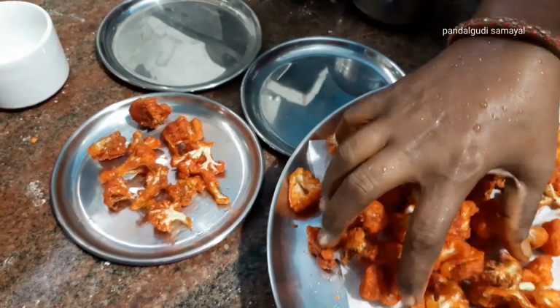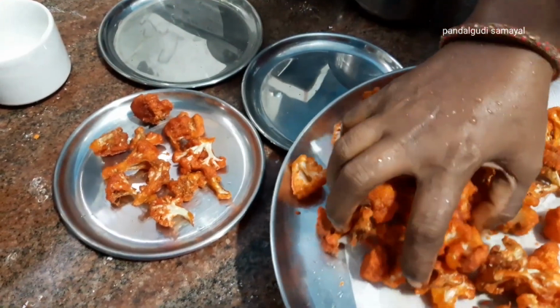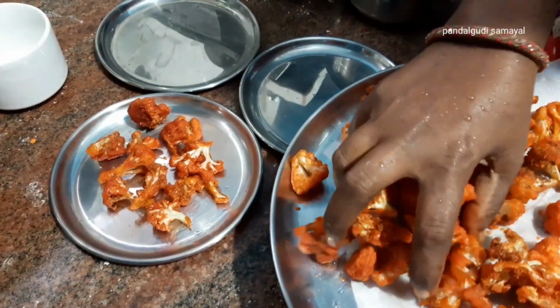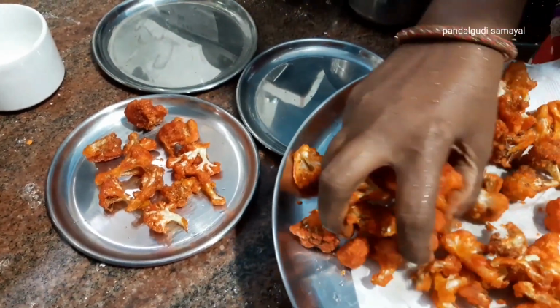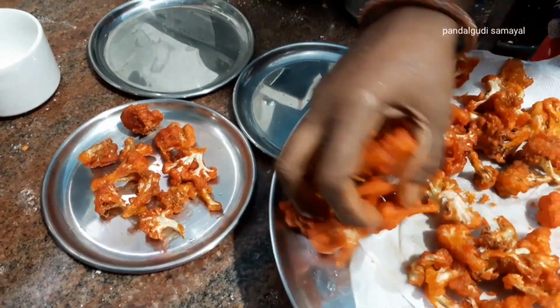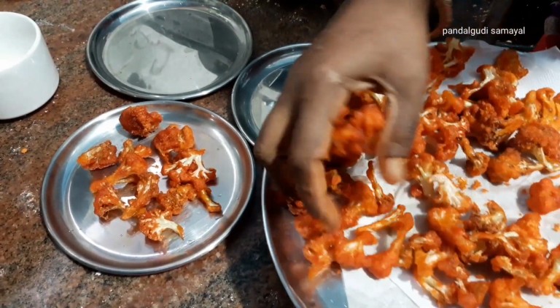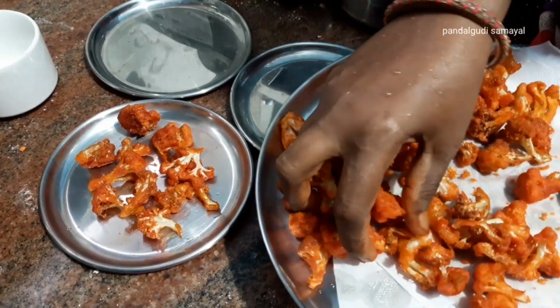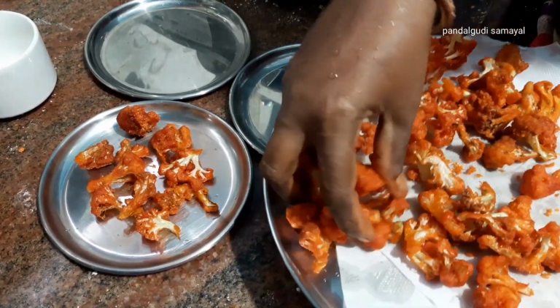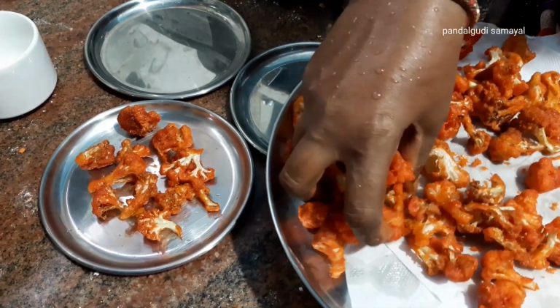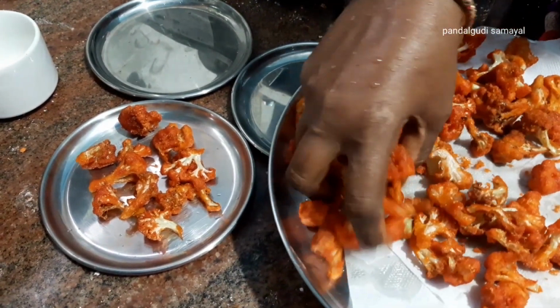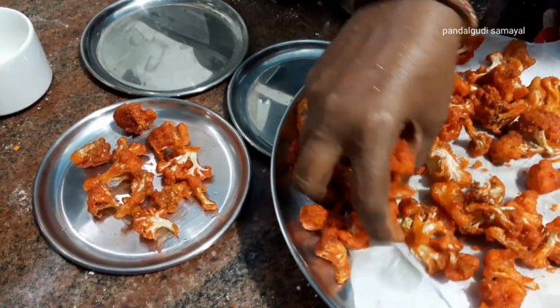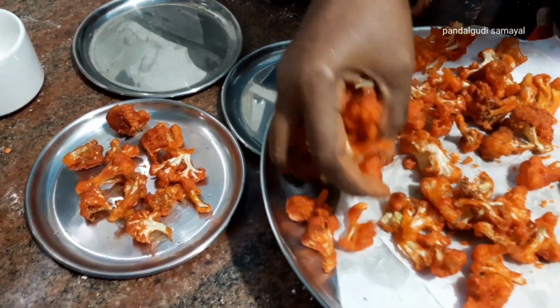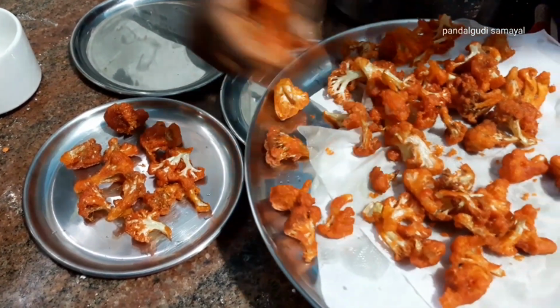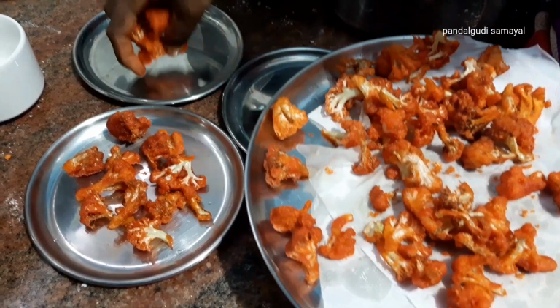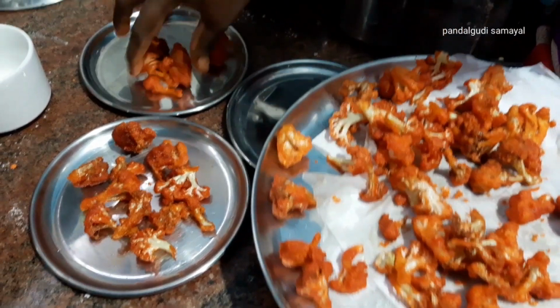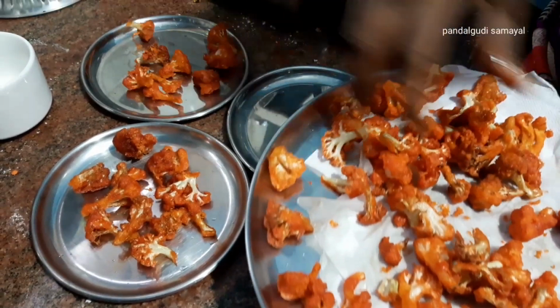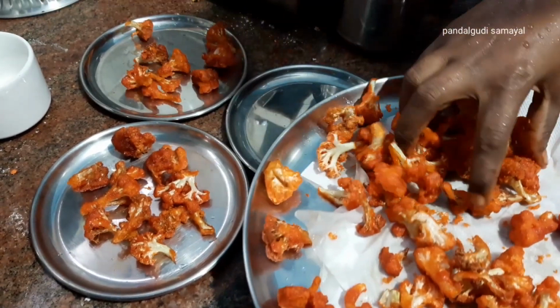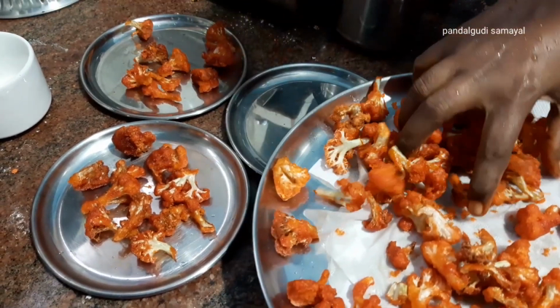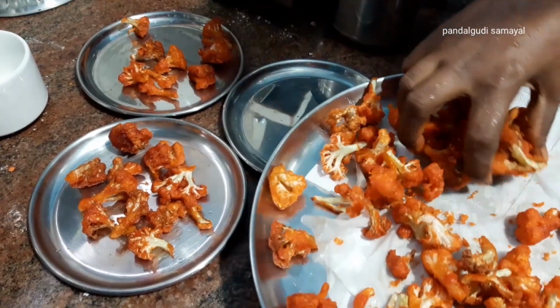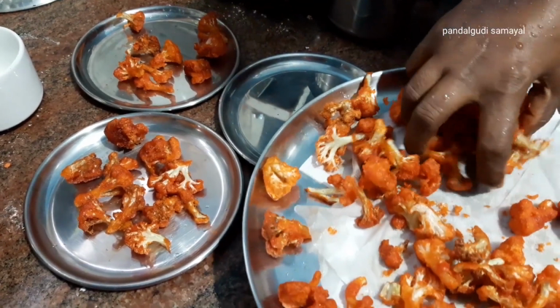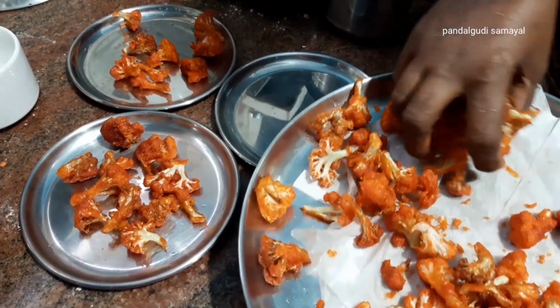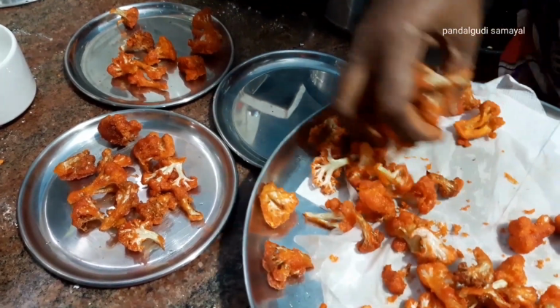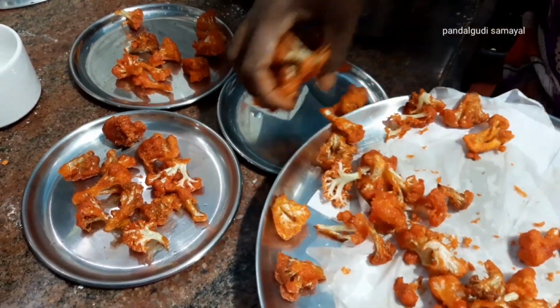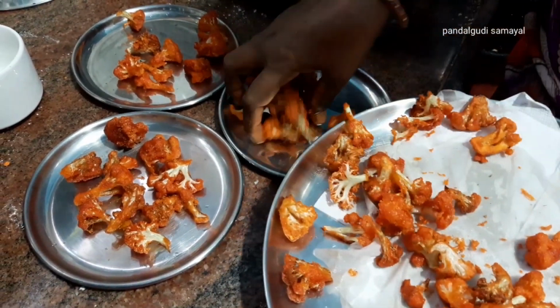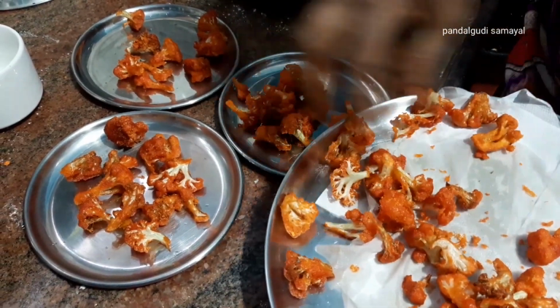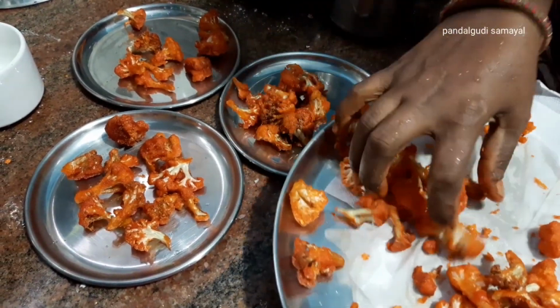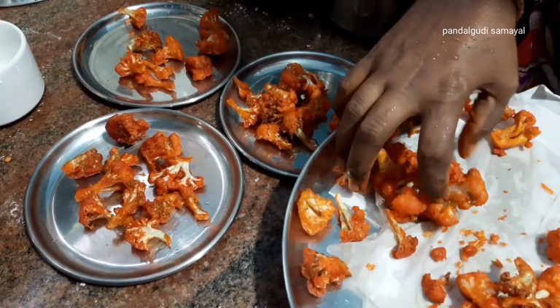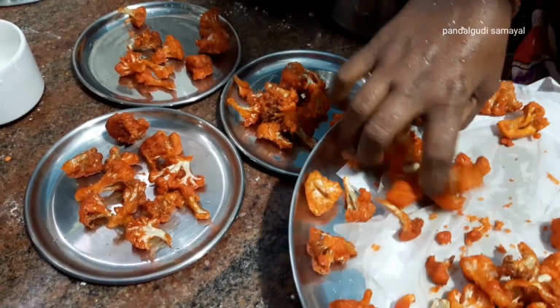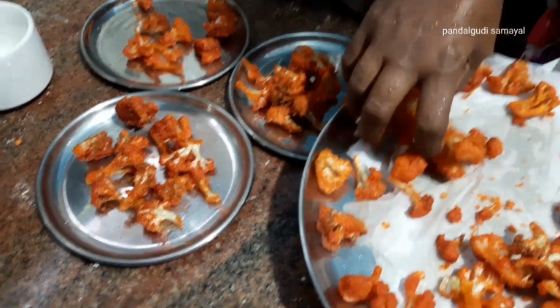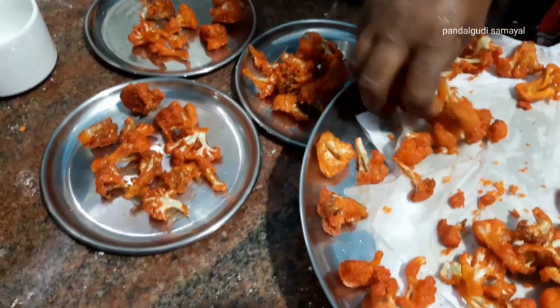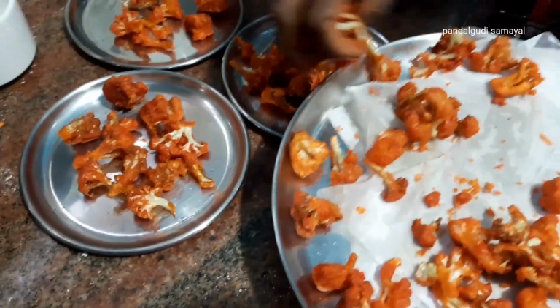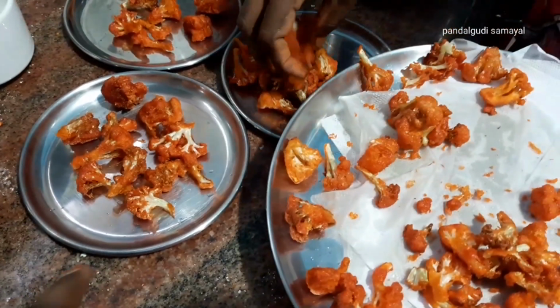That's how I make my mom's dish. I put this on top.